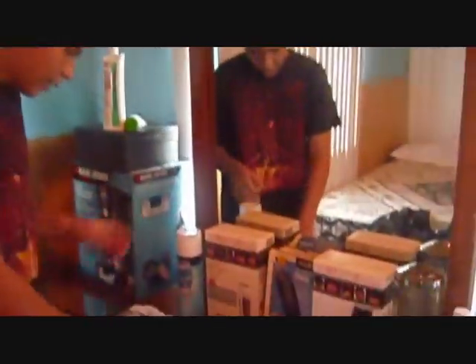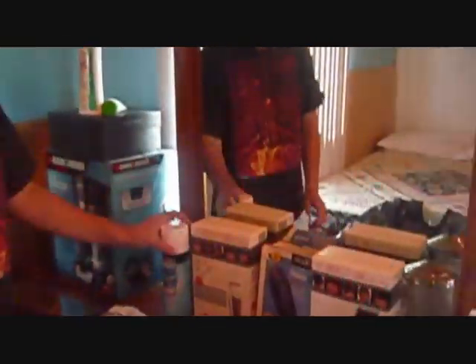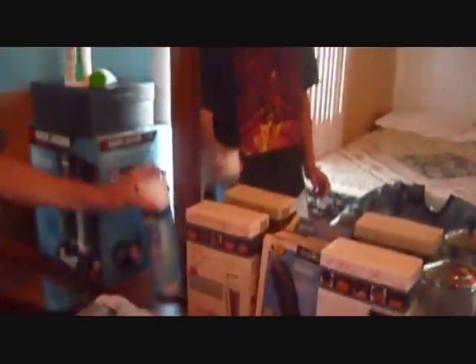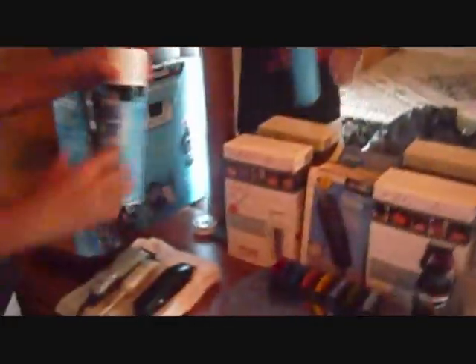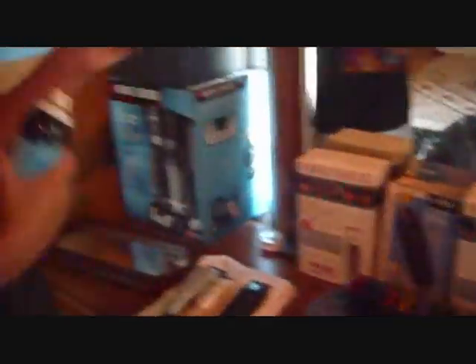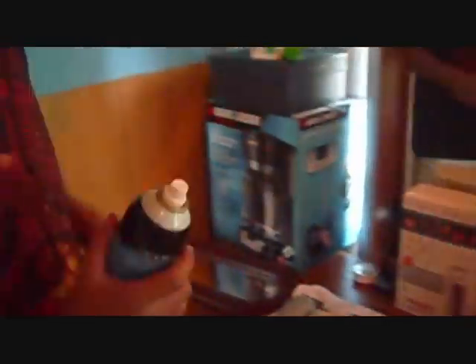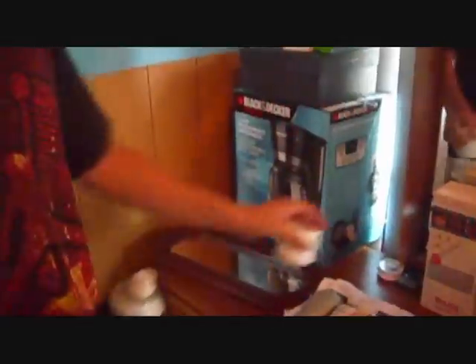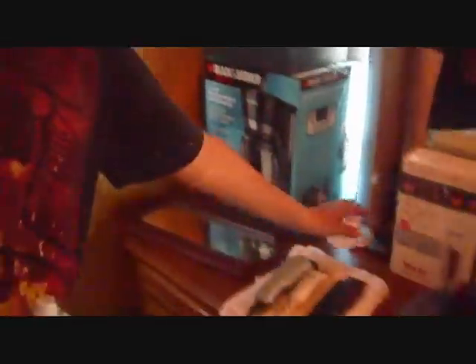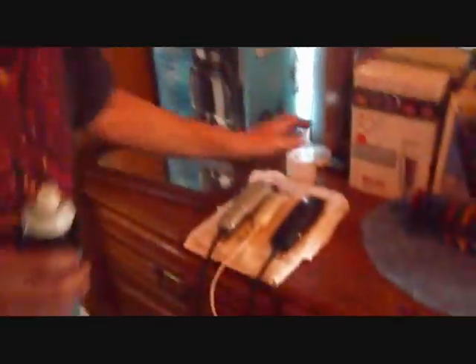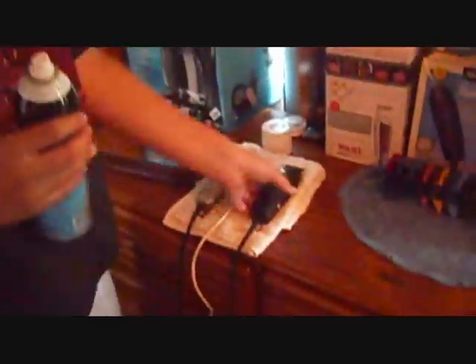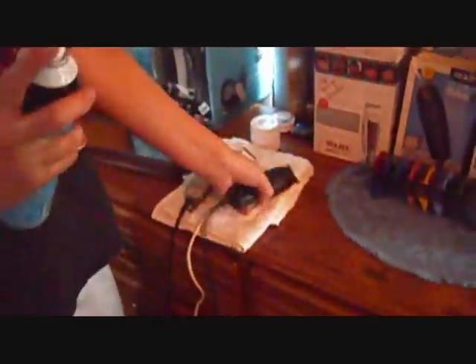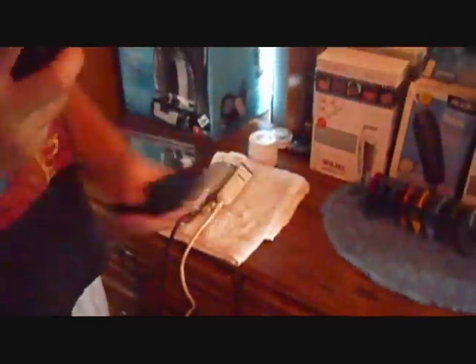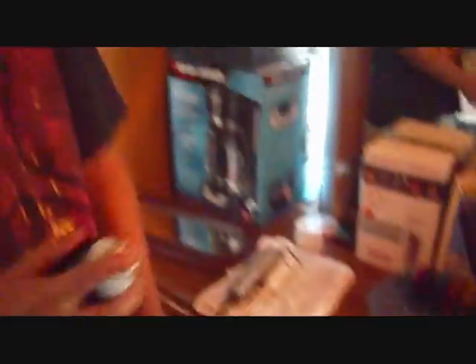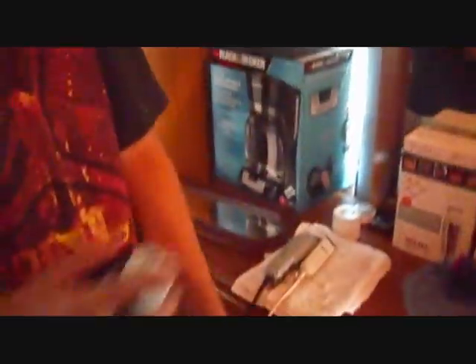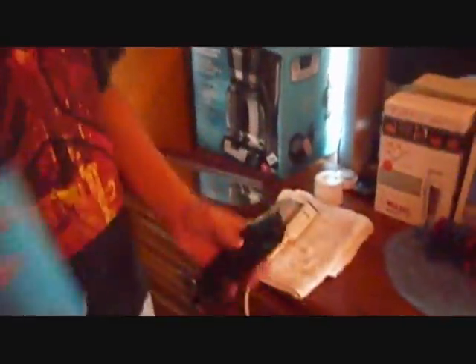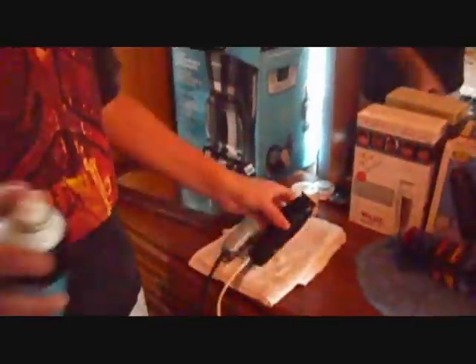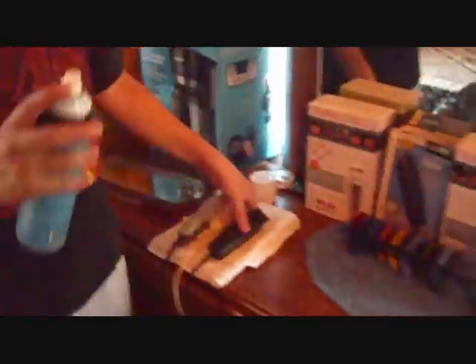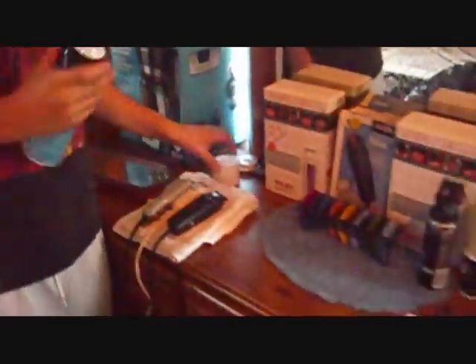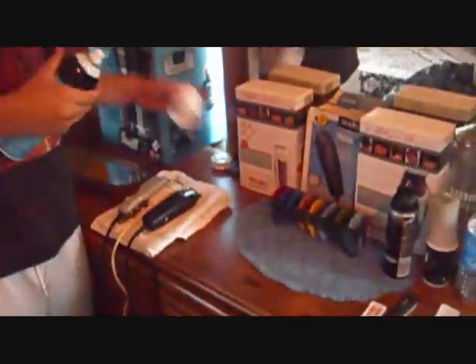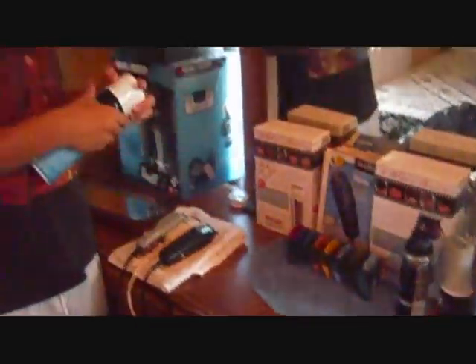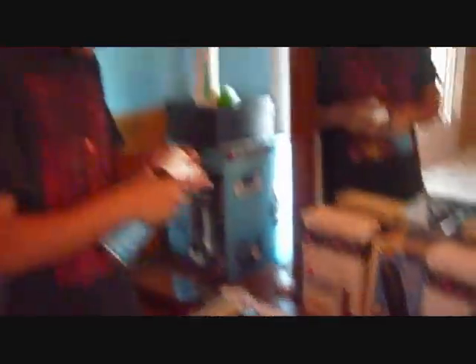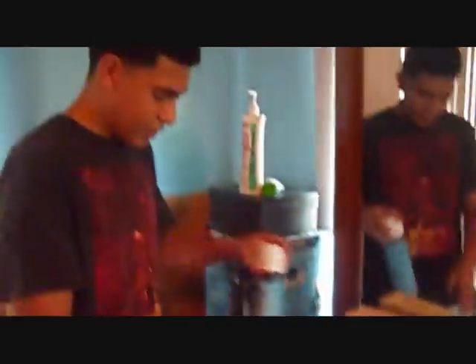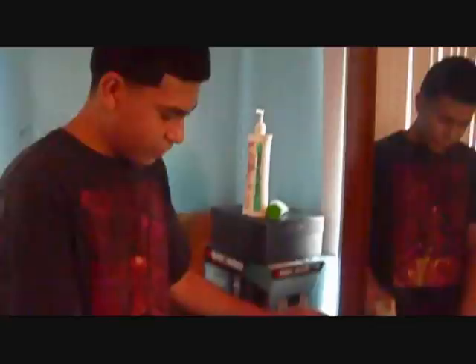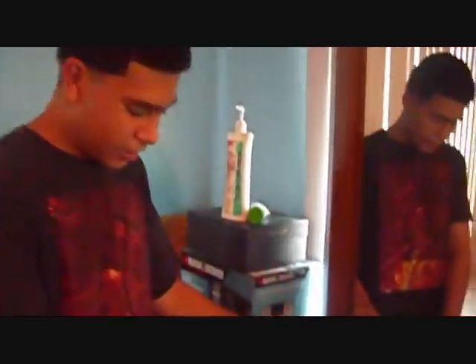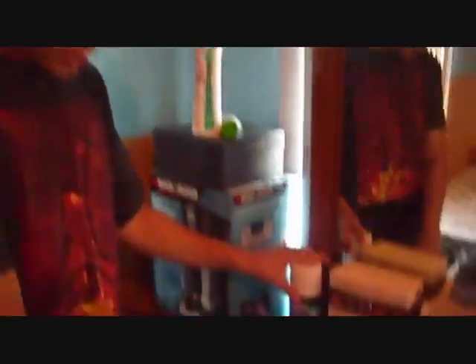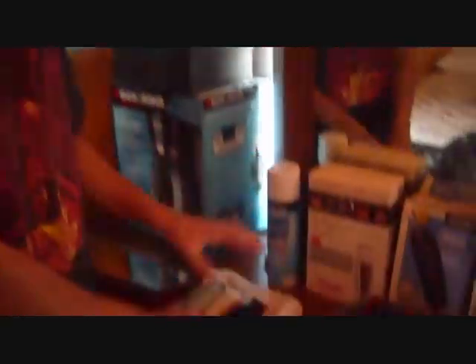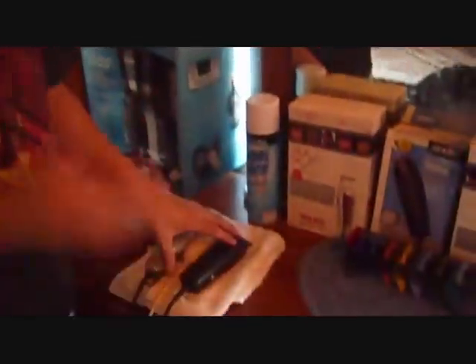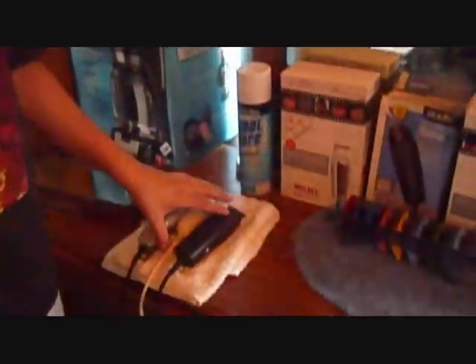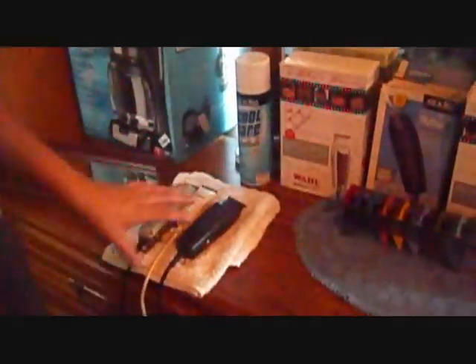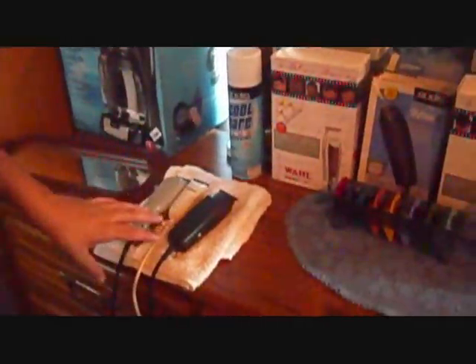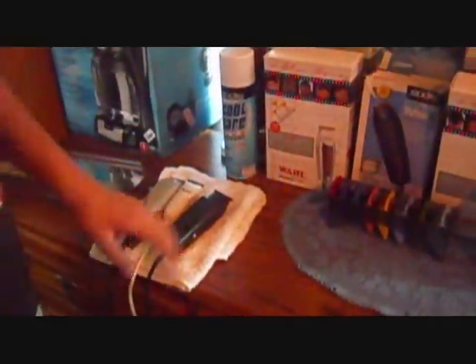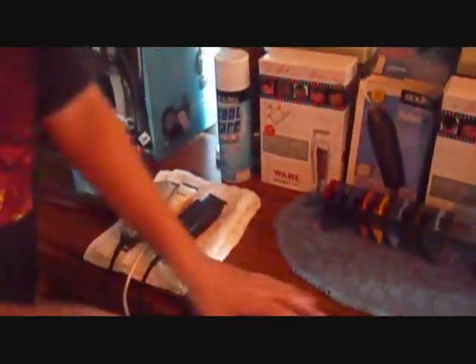As you can see, I have my Andis Cool Care here, so anytime I need to disinfect I'm good. This towel's here for anything, including after I shave.